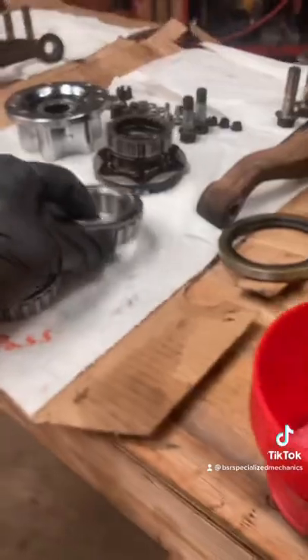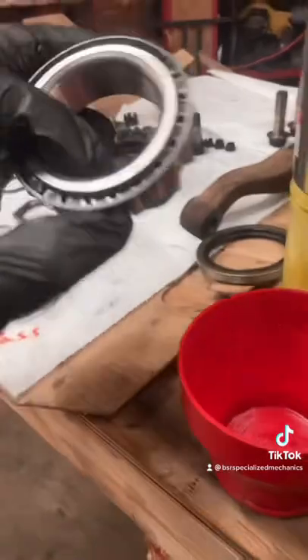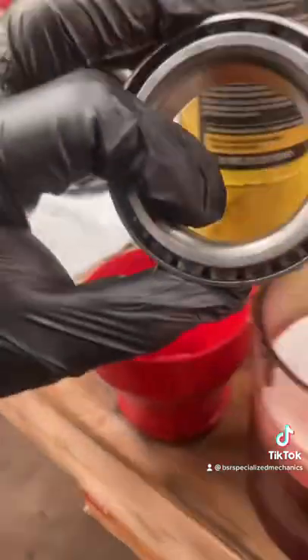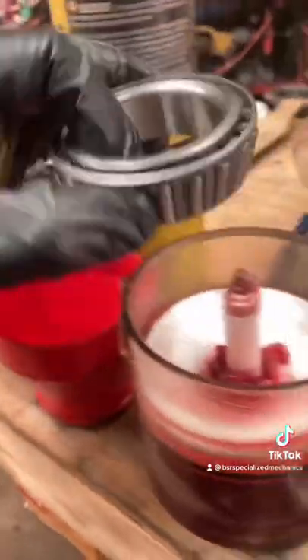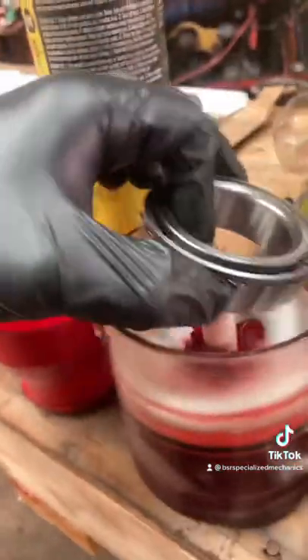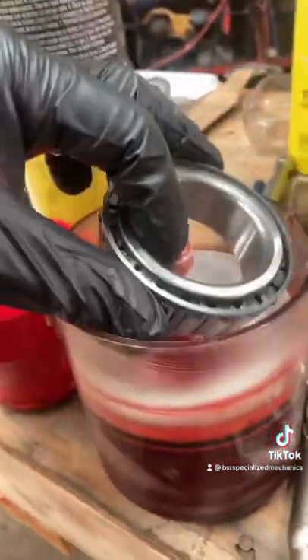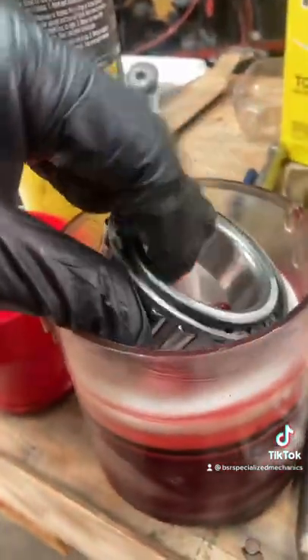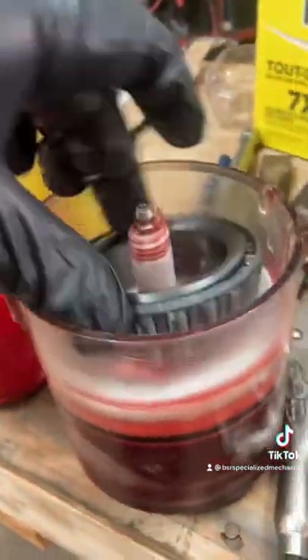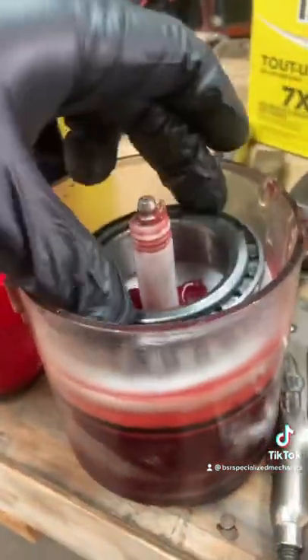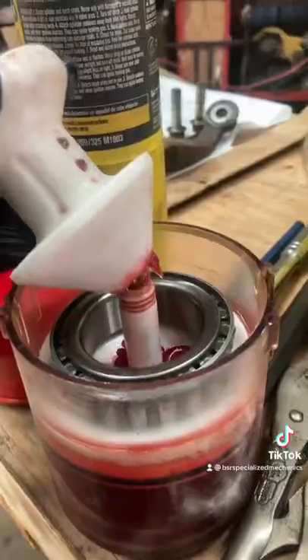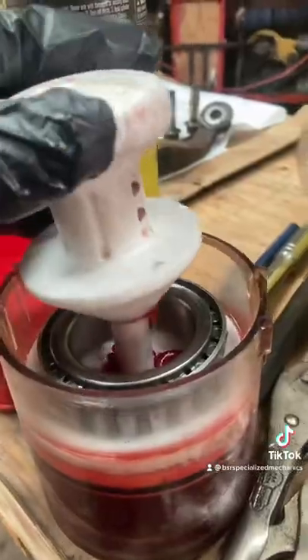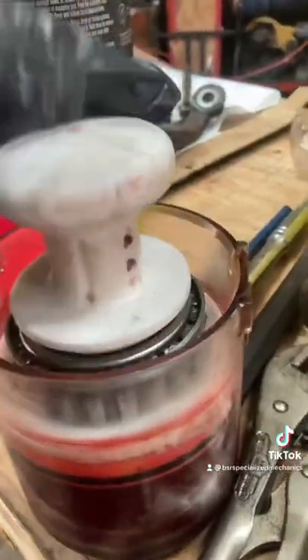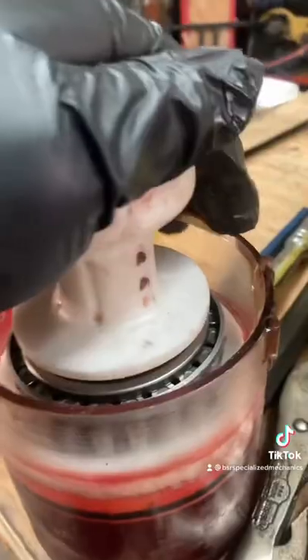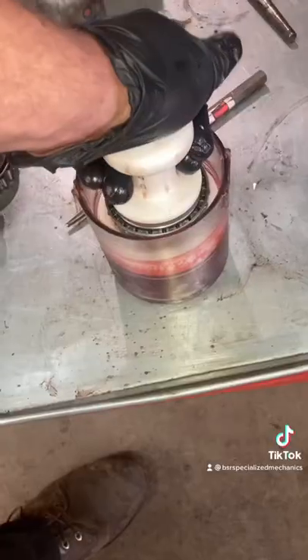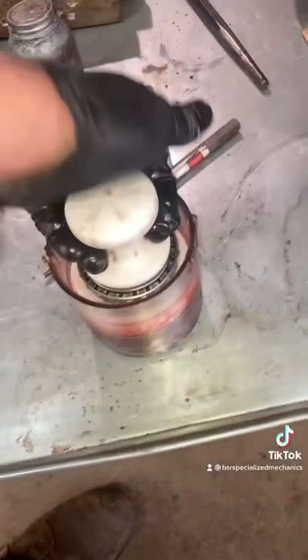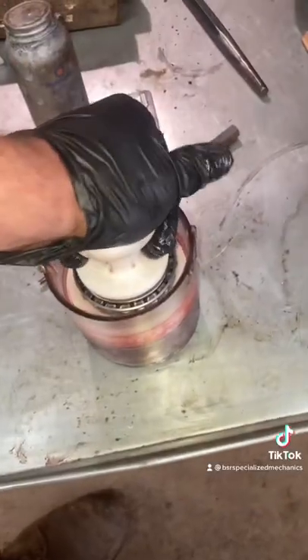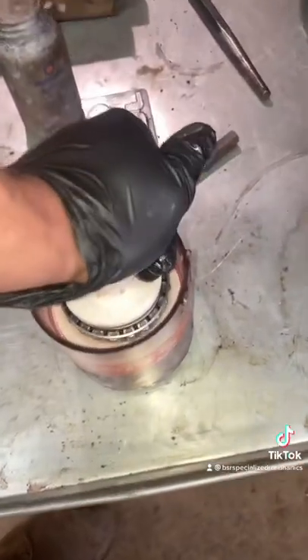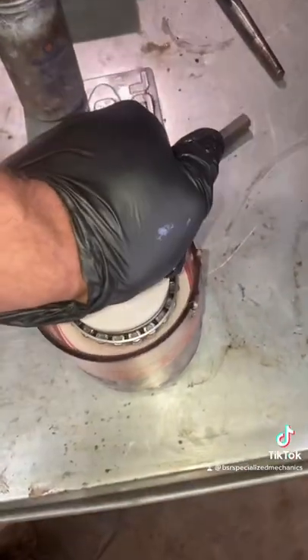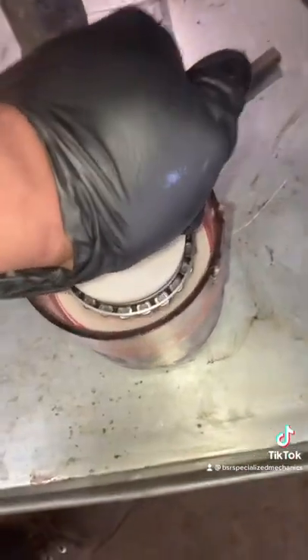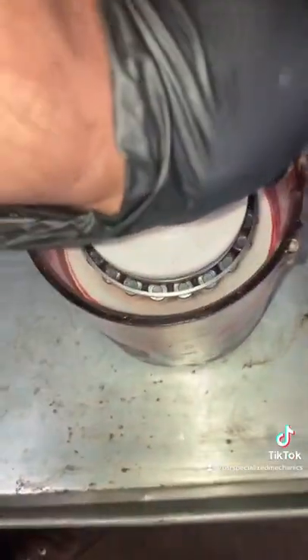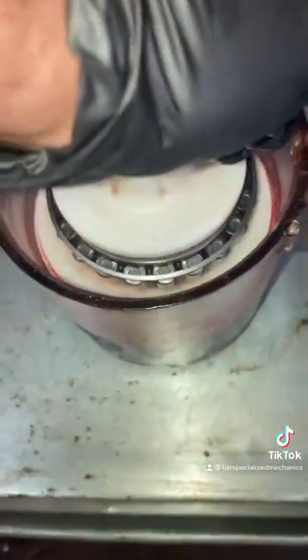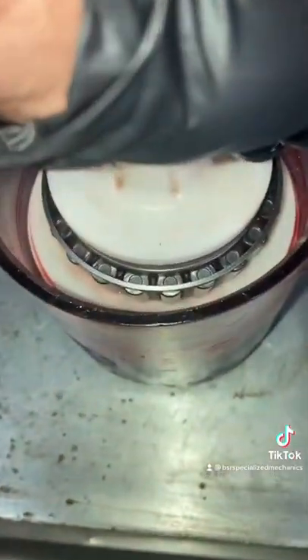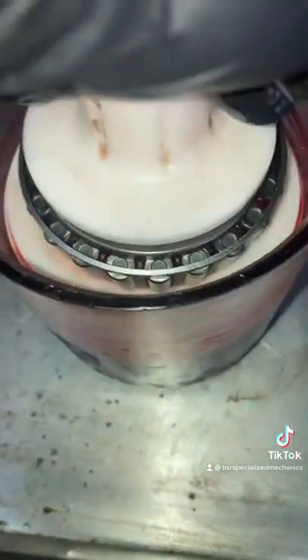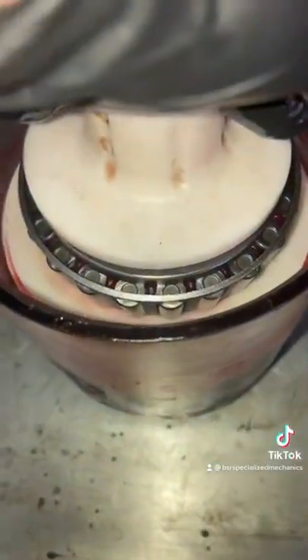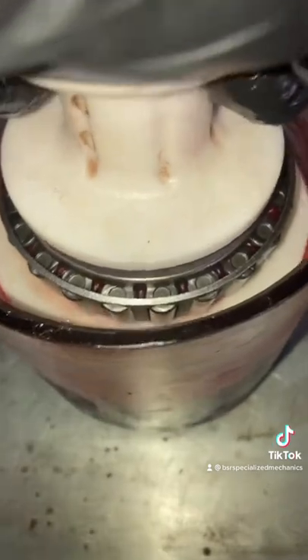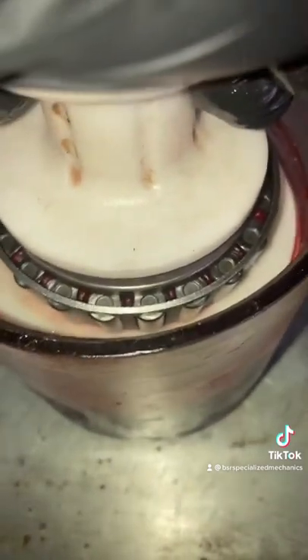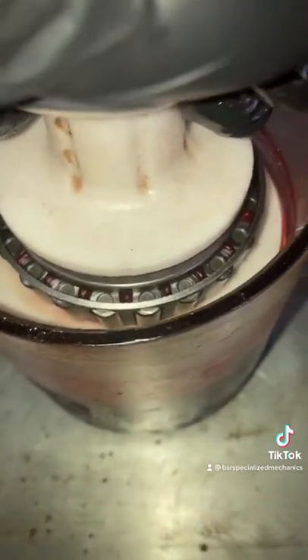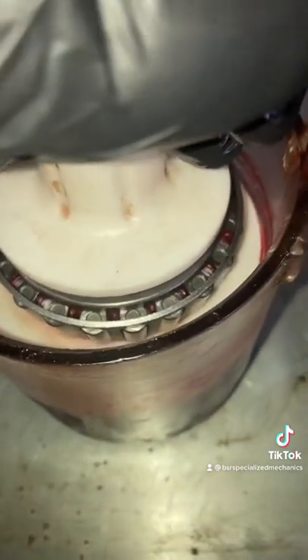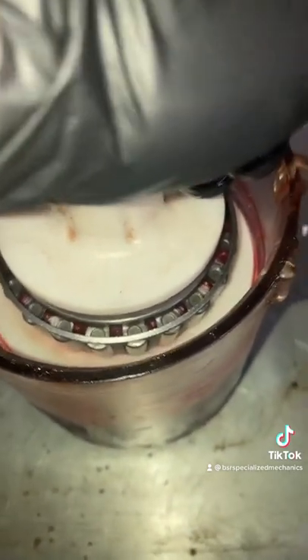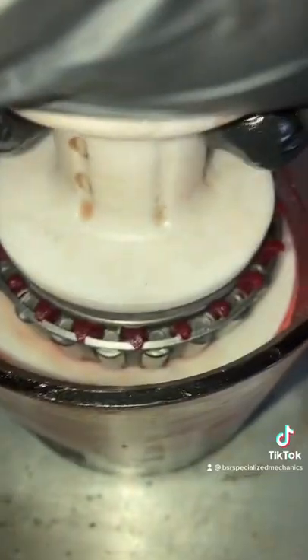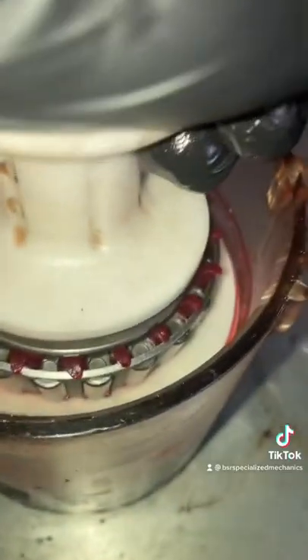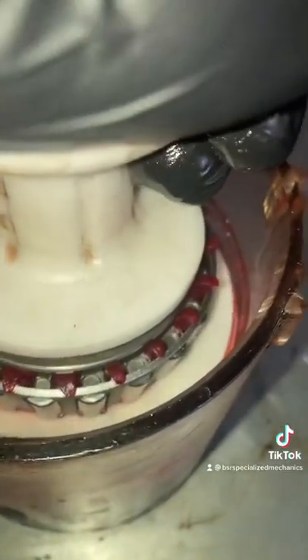Let me do a demonstration. Take your bearing cone downward, put your hat over the bearing, get it to a spot where you can push down and apply some good amount of pressure. And you will see the grease ooze through the top of the bearing and come out just like so.